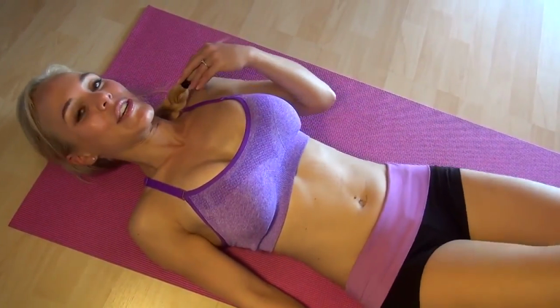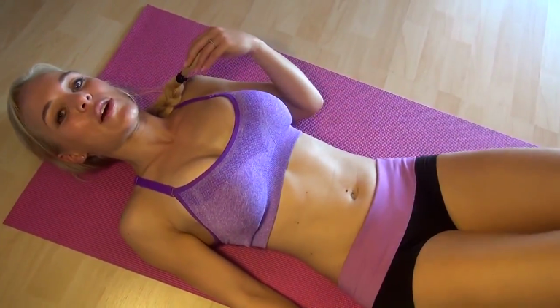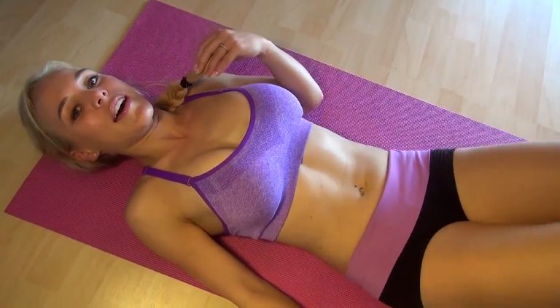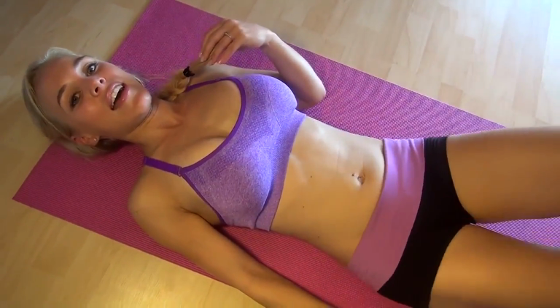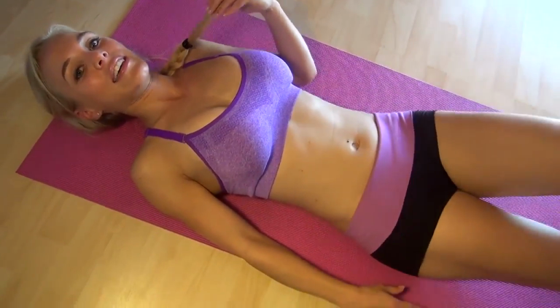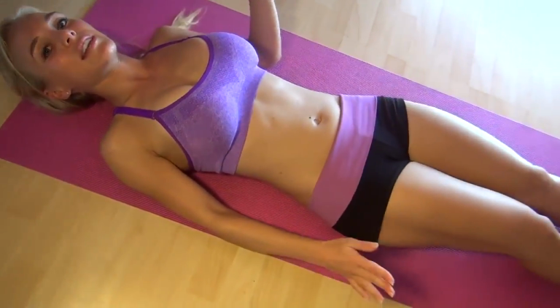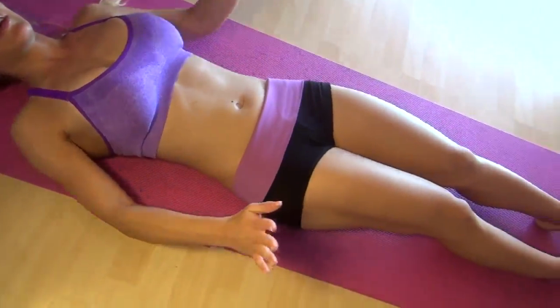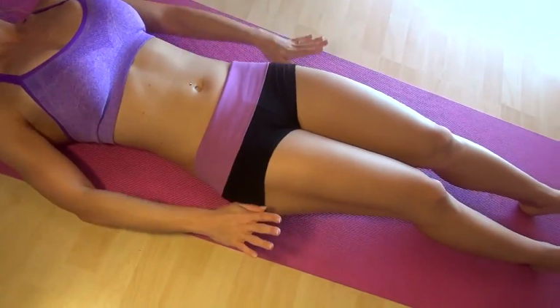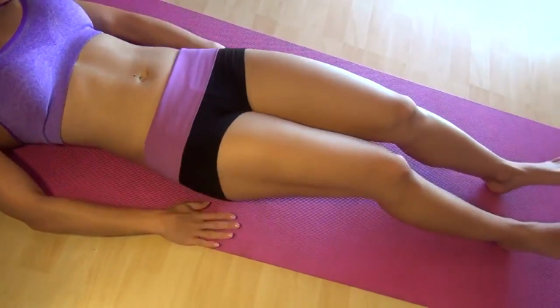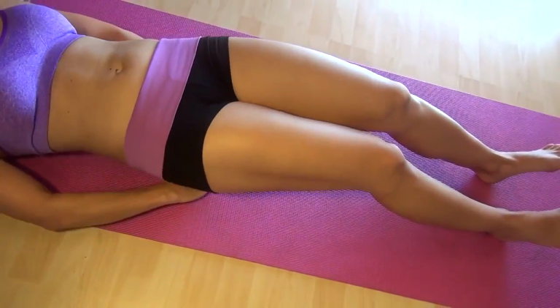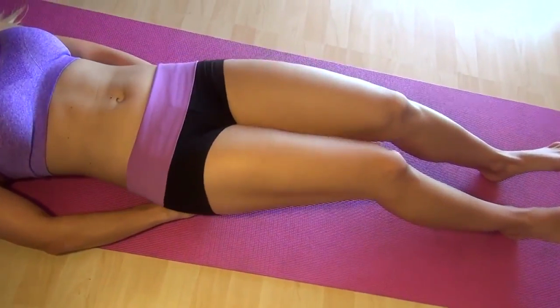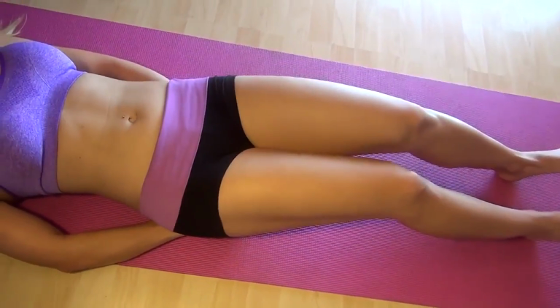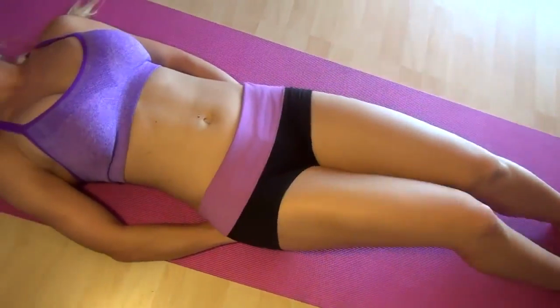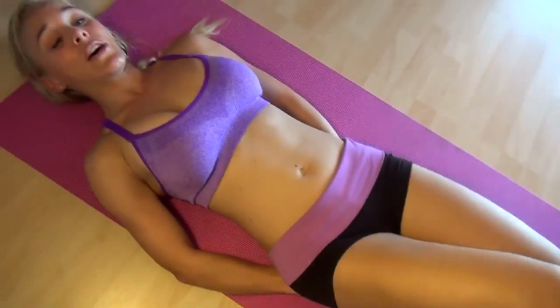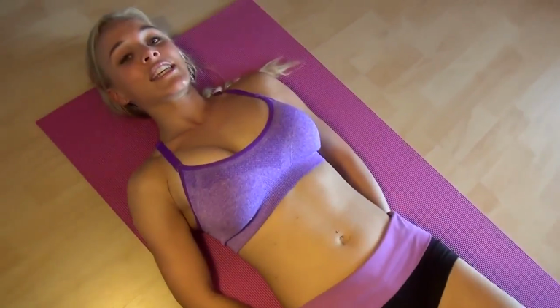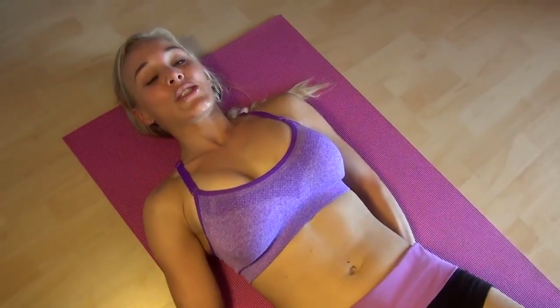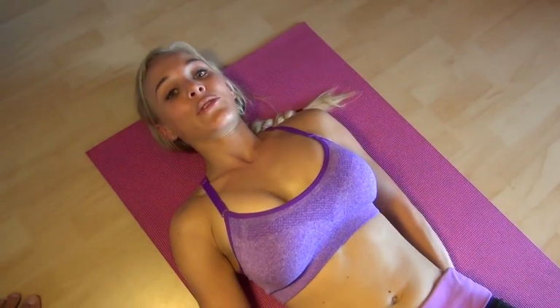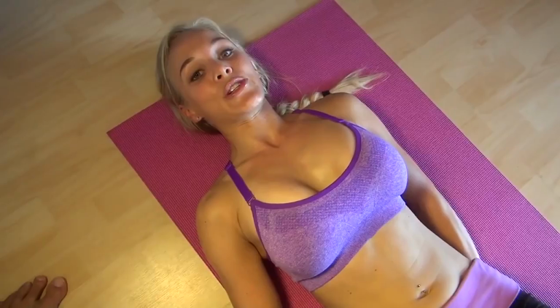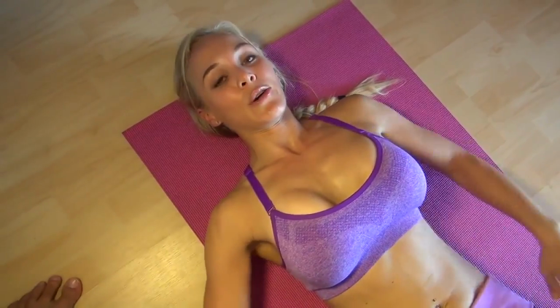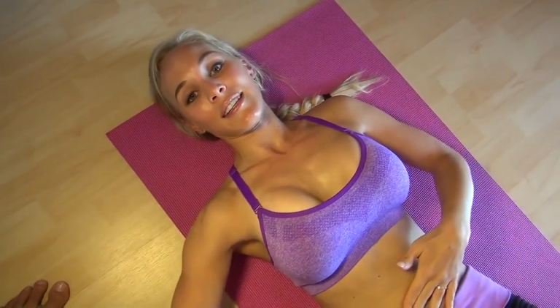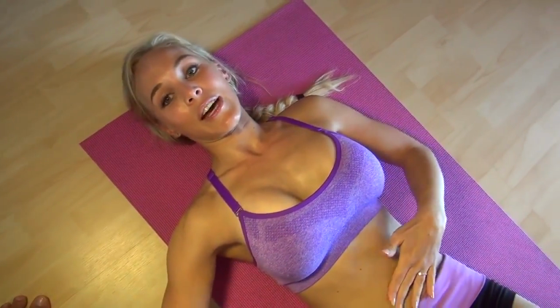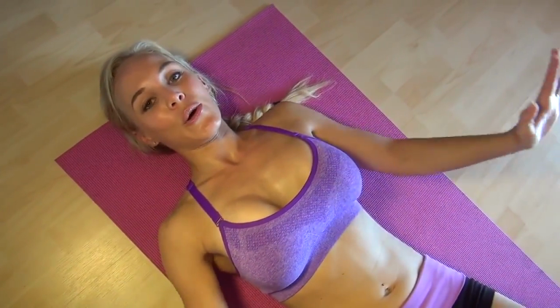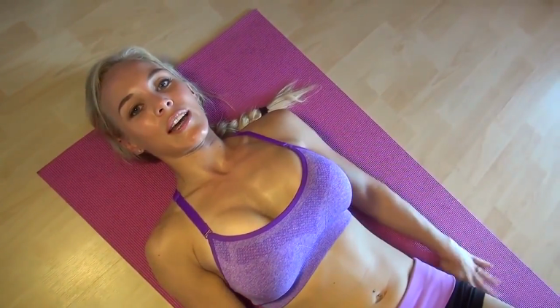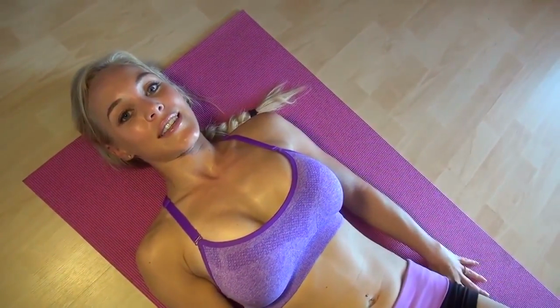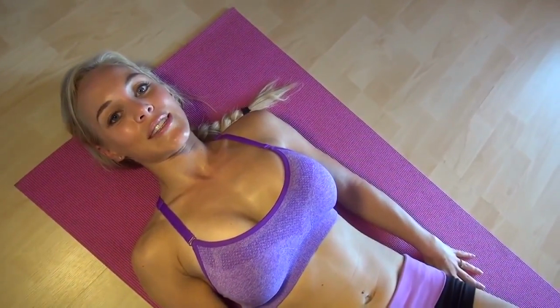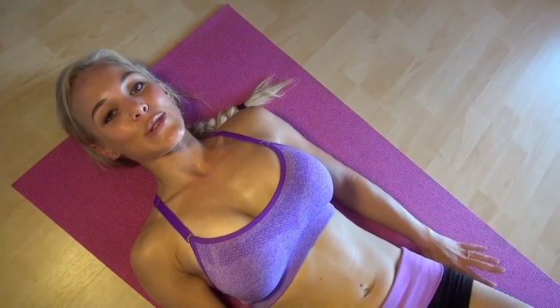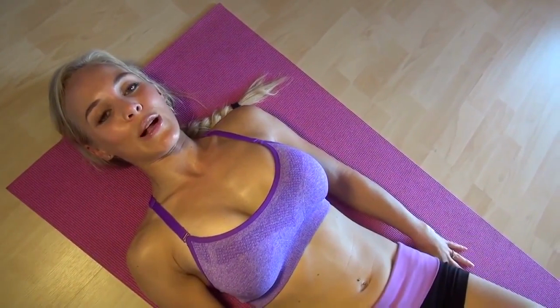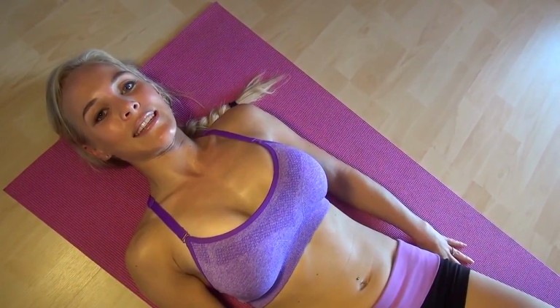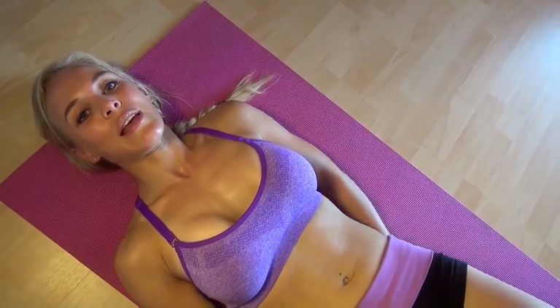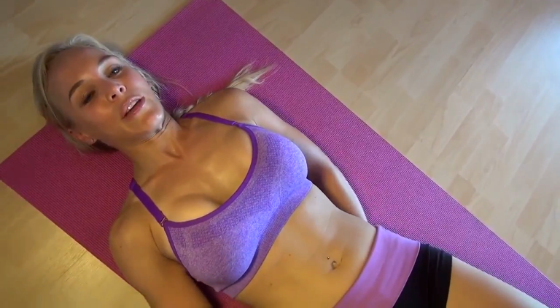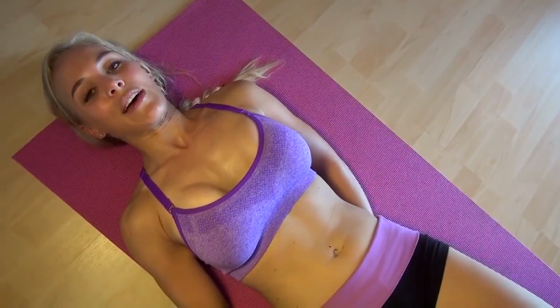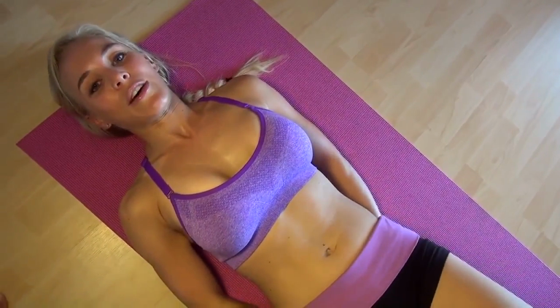We're going to start by laying straight. I like putting my hands under my butt, just so that really pushes my lower back into the ground. Or you can have your hands out on the side for support, palms facing down, but I'm going to keep mine under the butt.